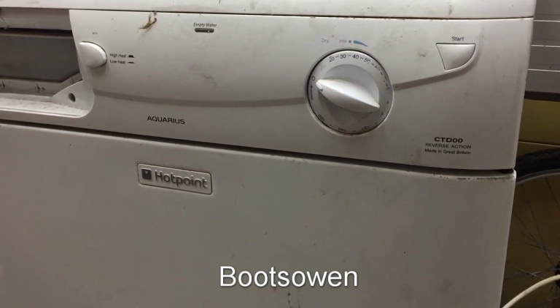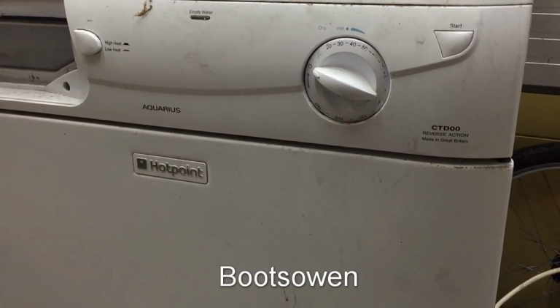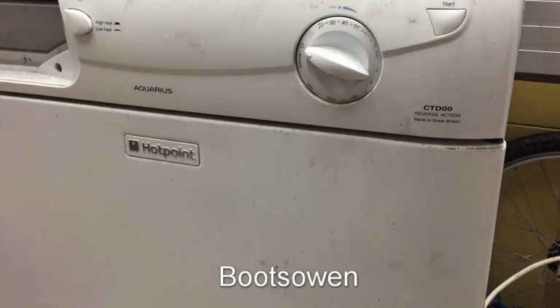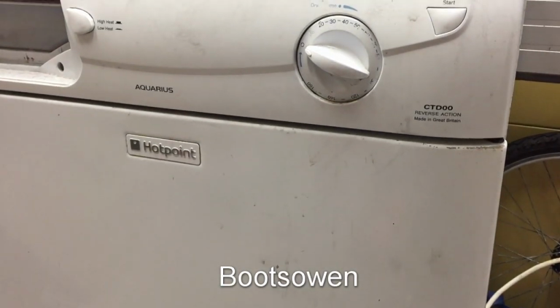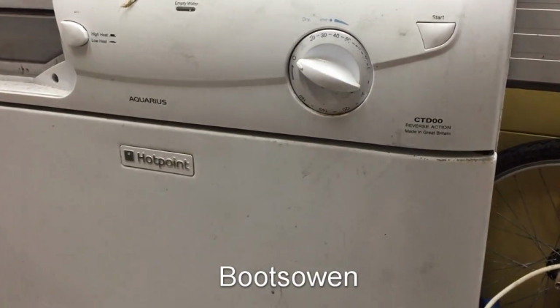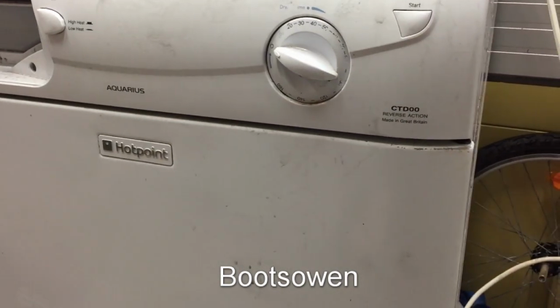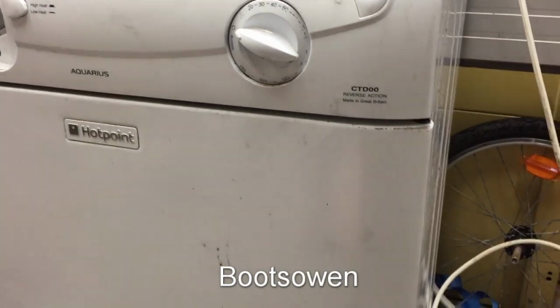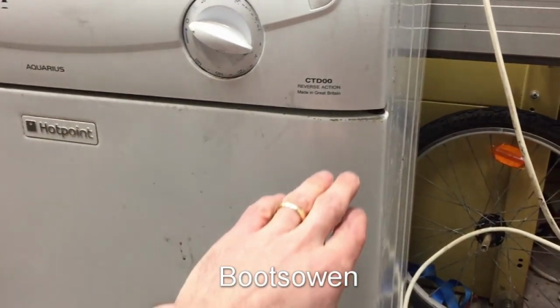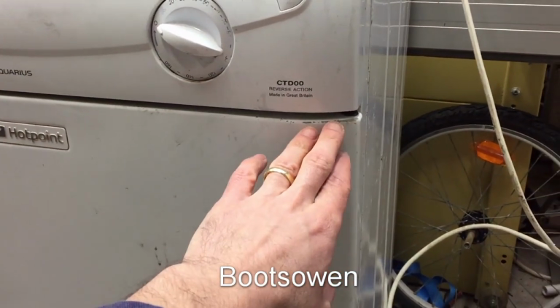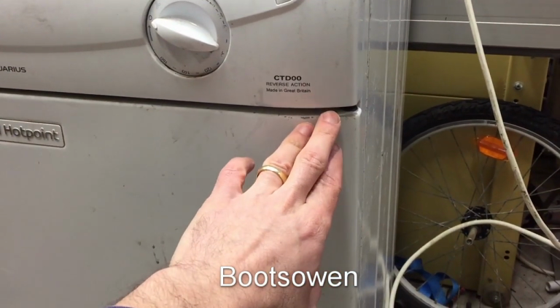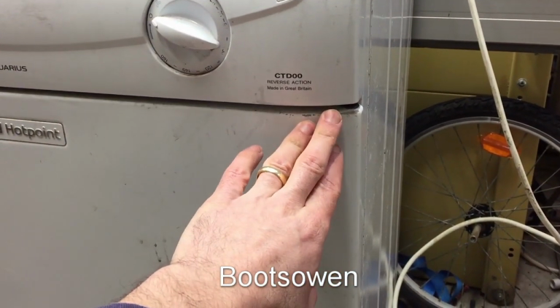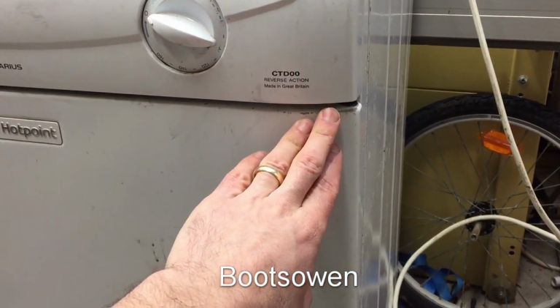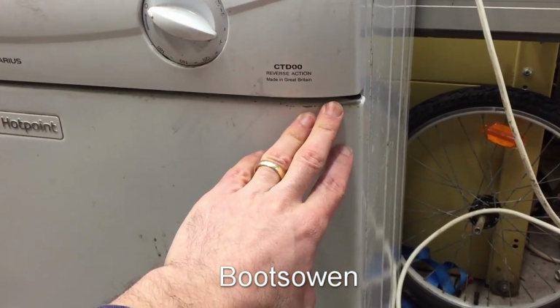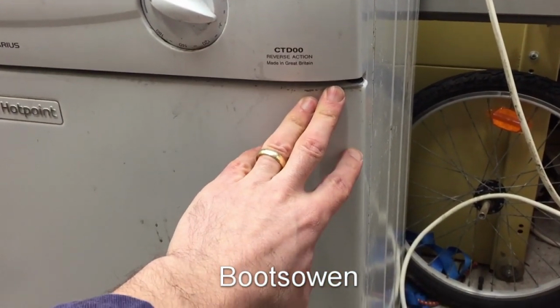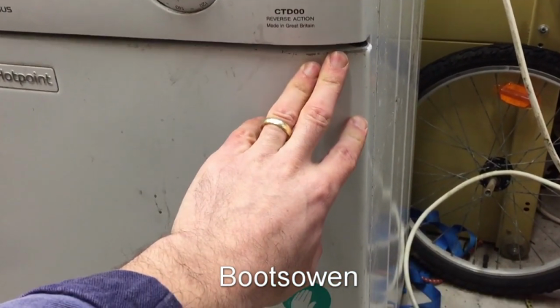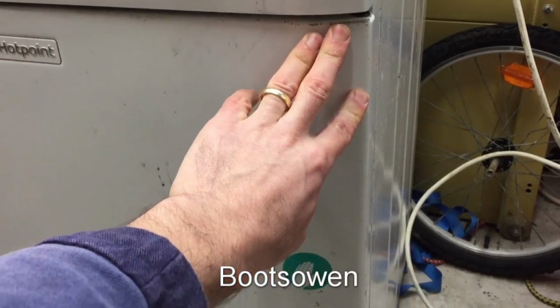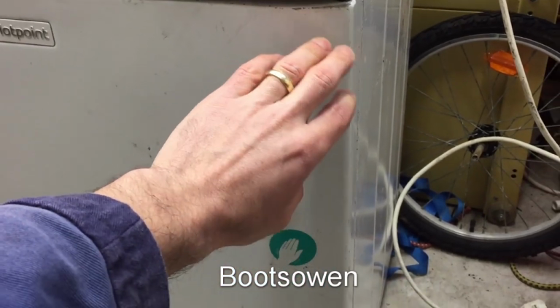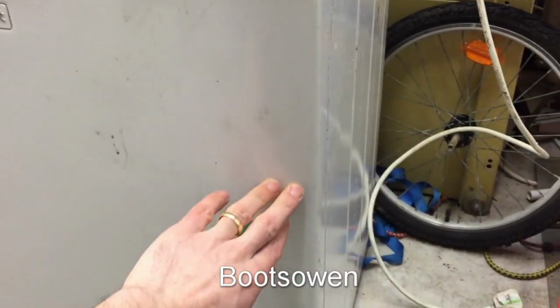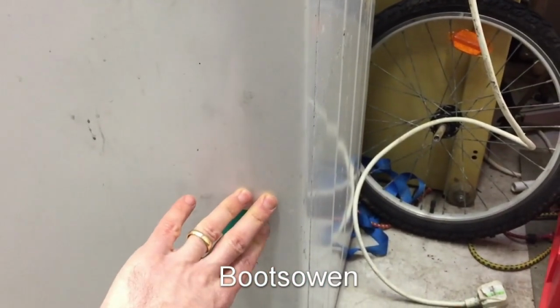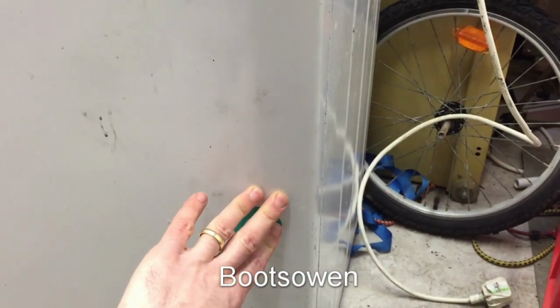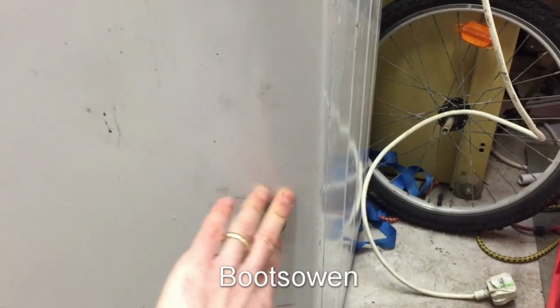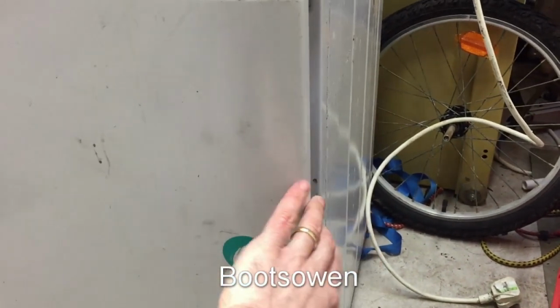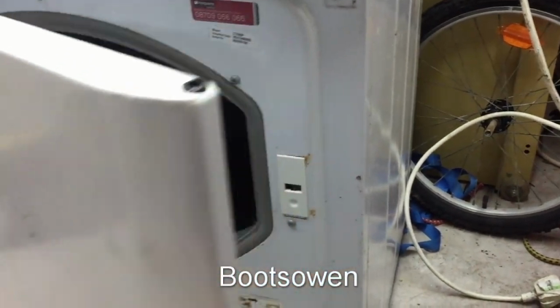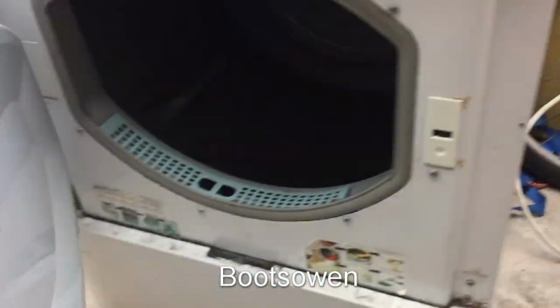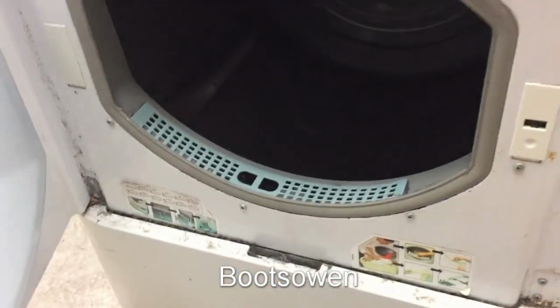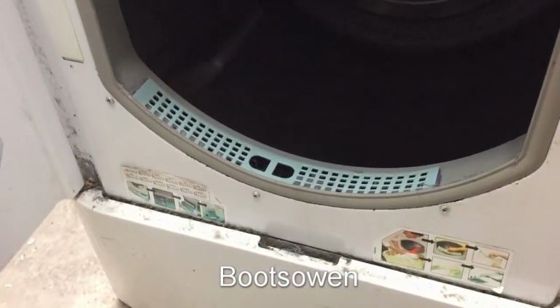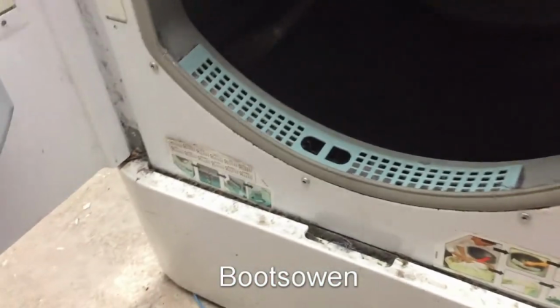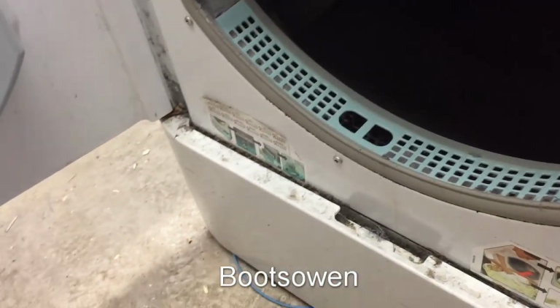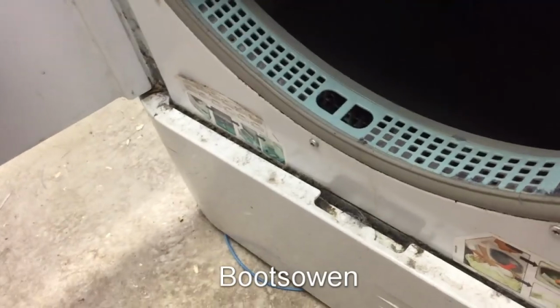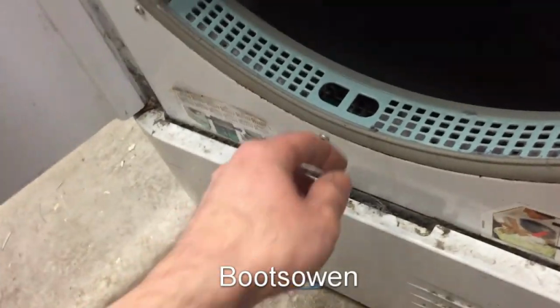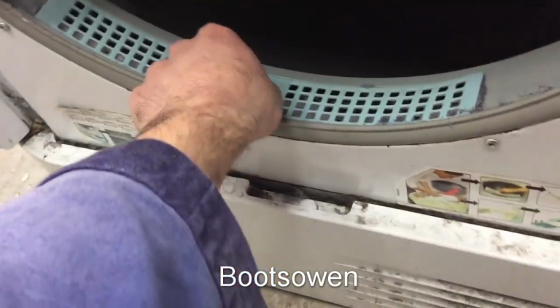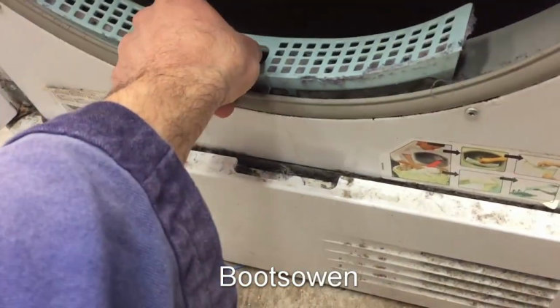Something that's very important to do on these tumble dryers — and we've seen a lot of news about tumble dryers recently and safety — is to check the filter regularly. That's in here and that's easy to do.